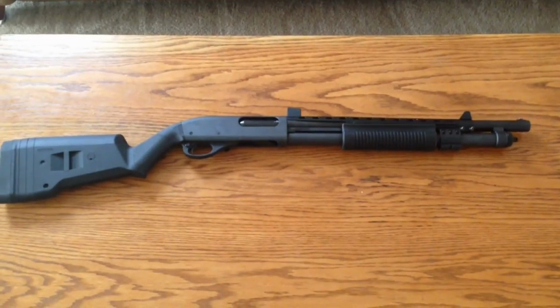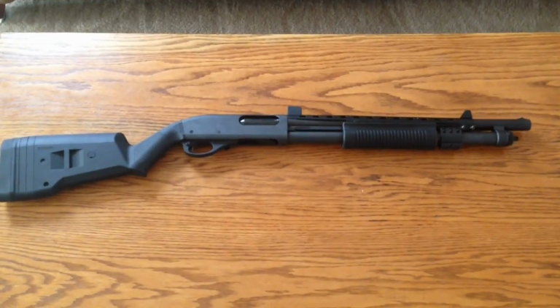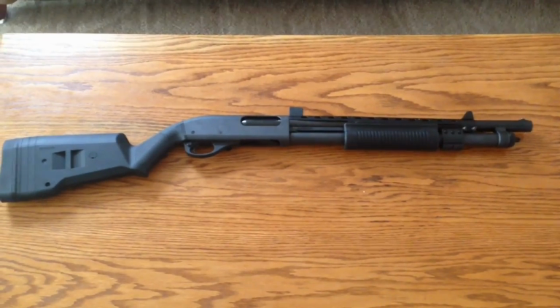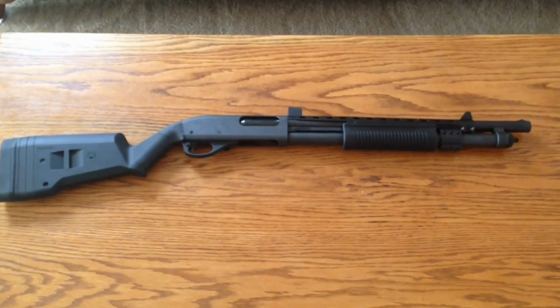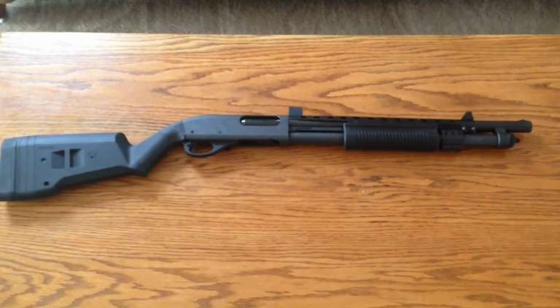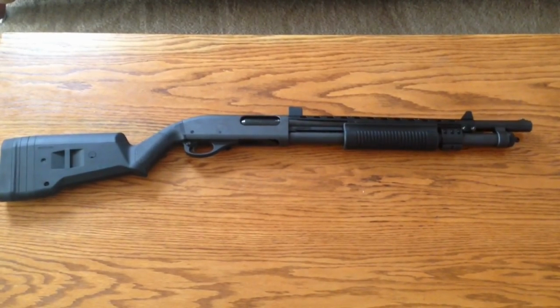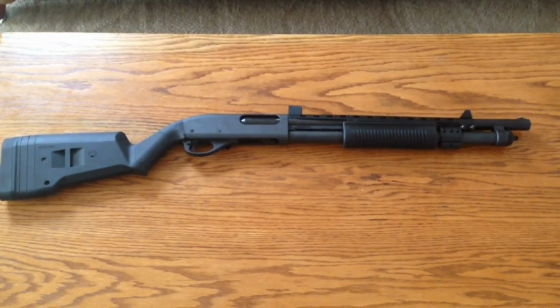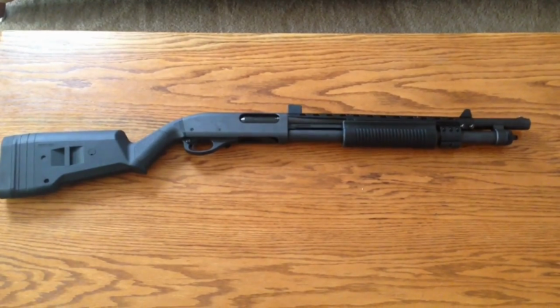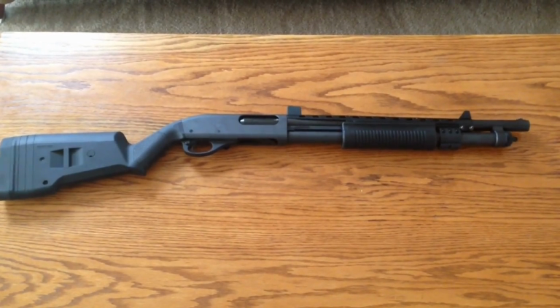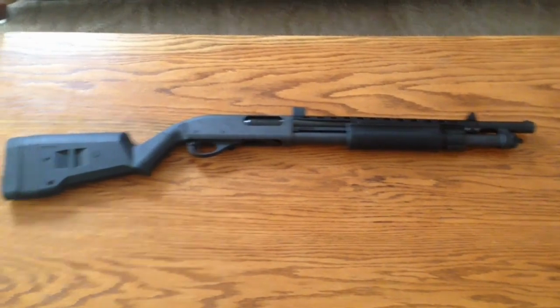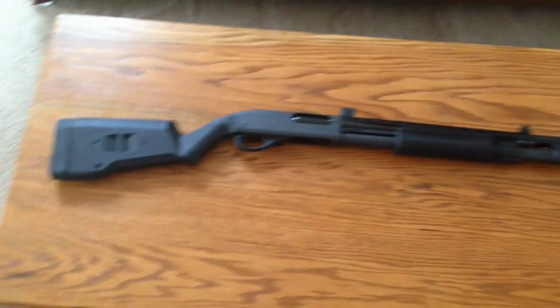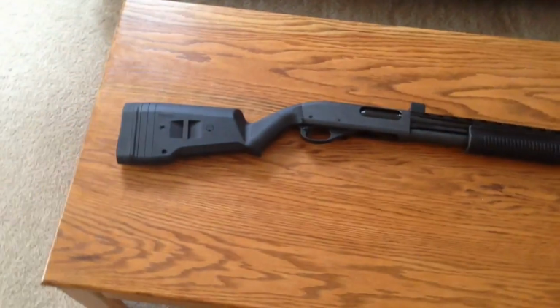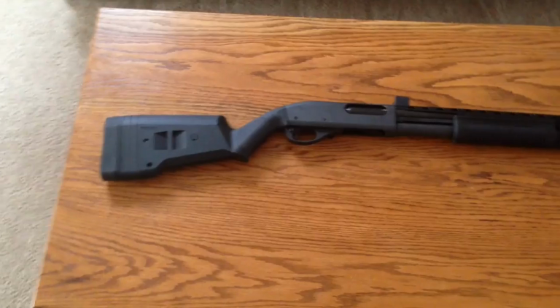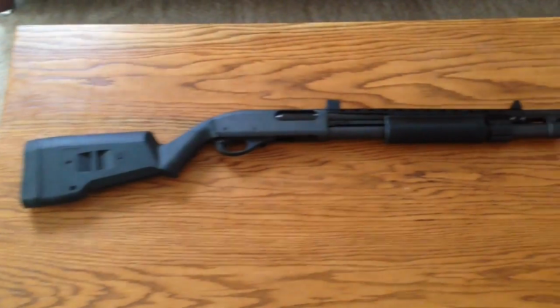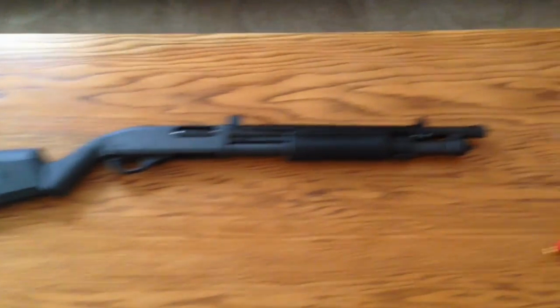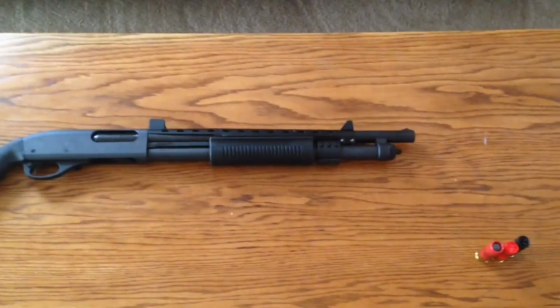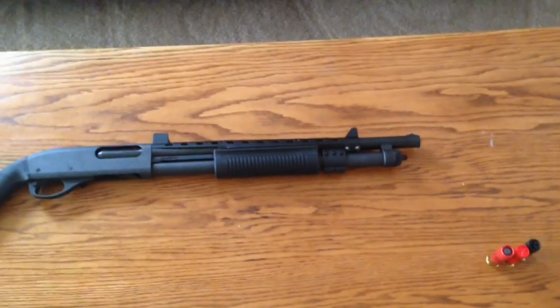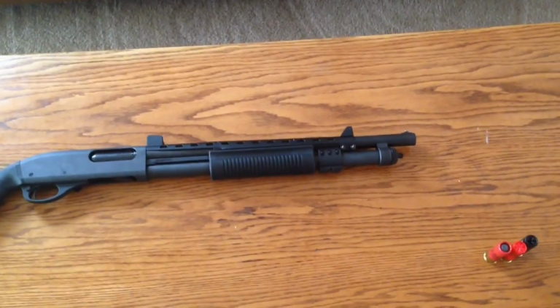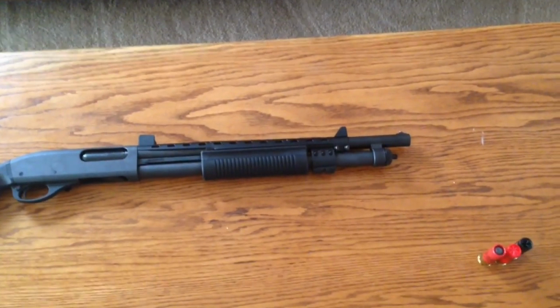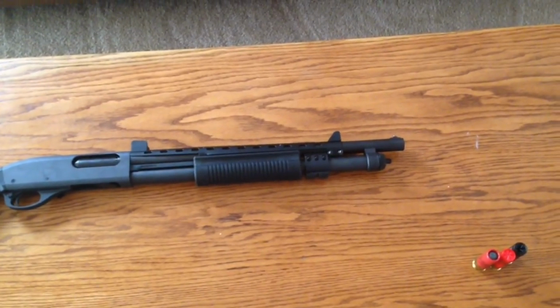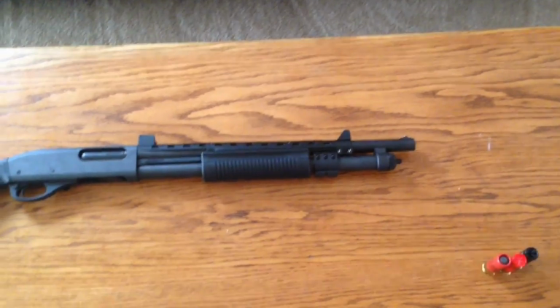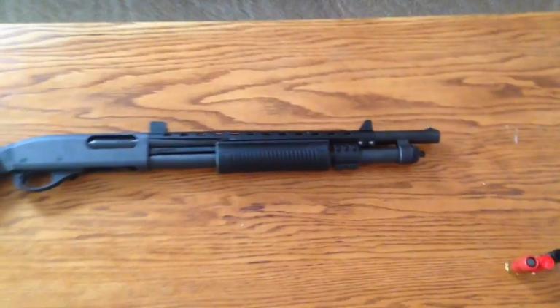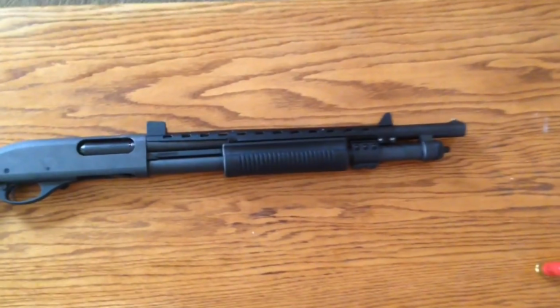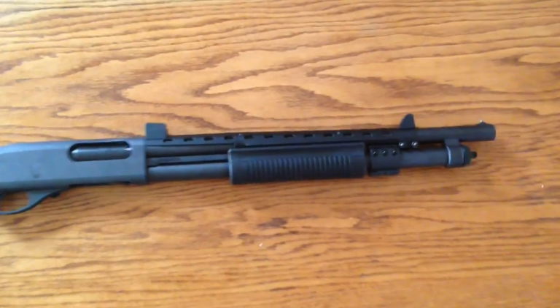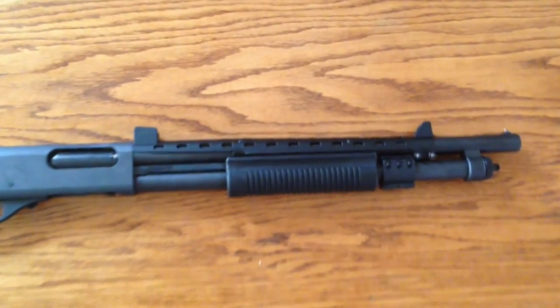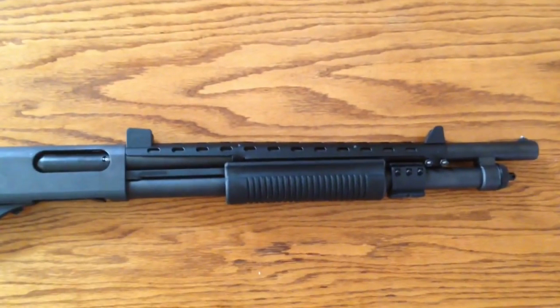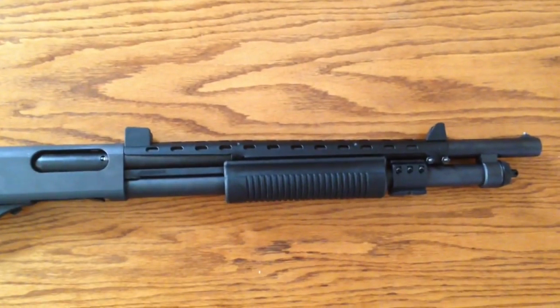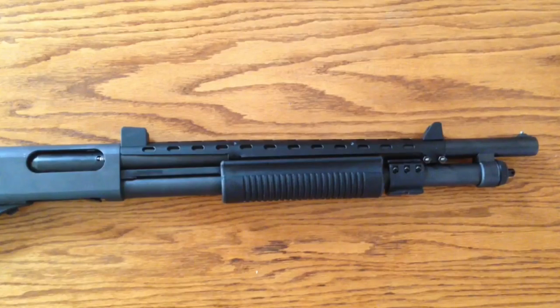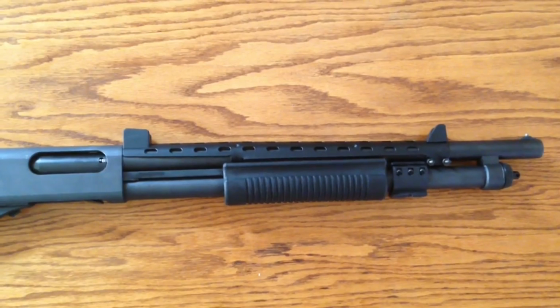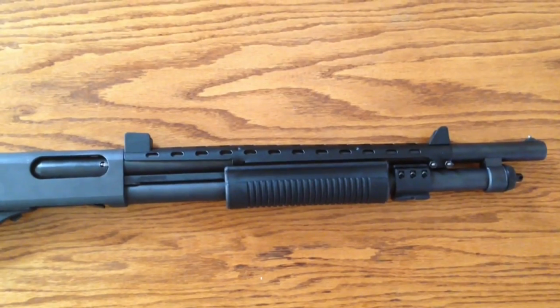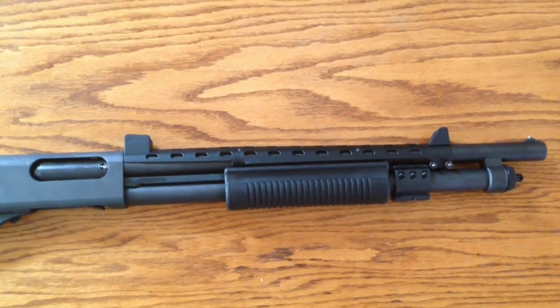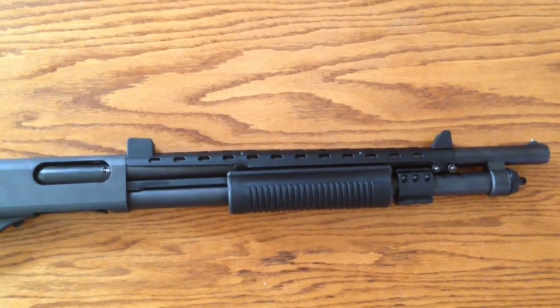We'll be using a Remington 870 shotgun, 12-gauge, Magpul stock, 18-inch barrel, cylinder bore, no choke, and ATI heat shield.